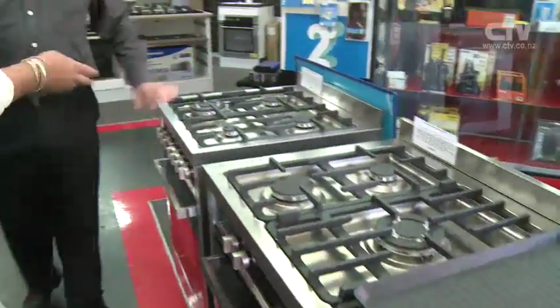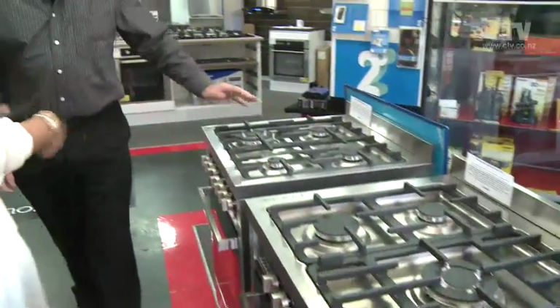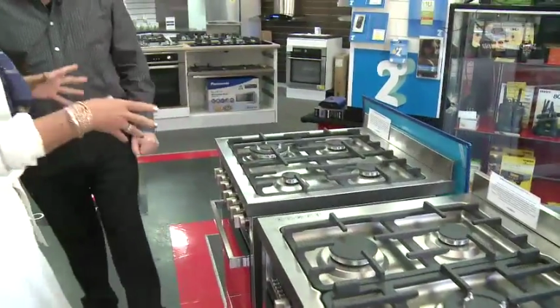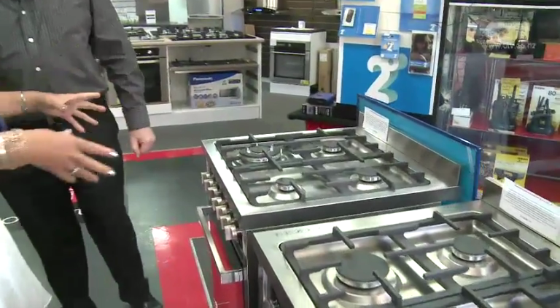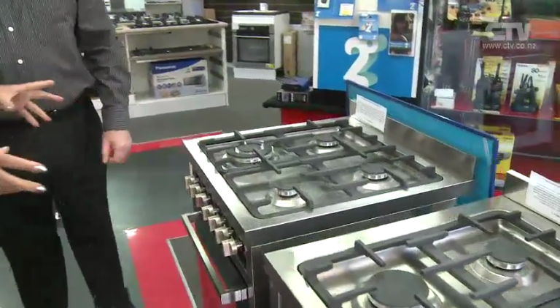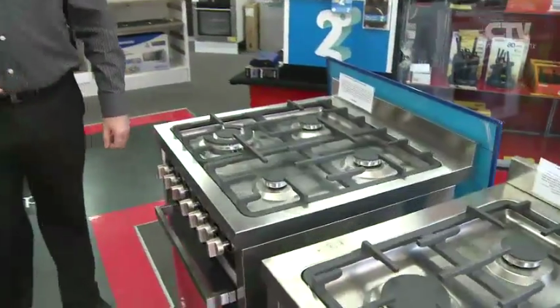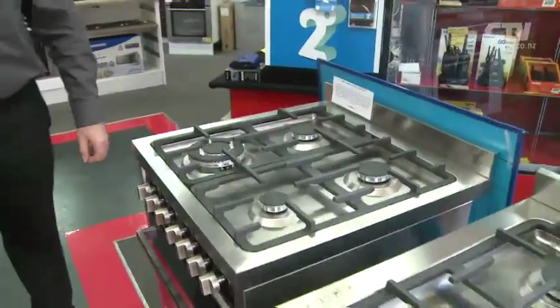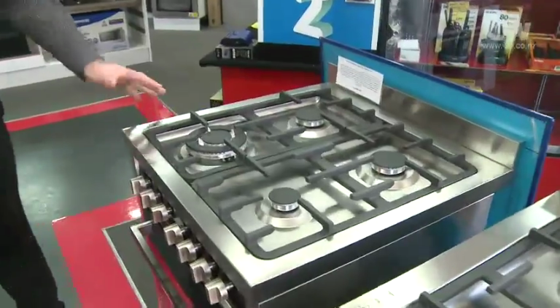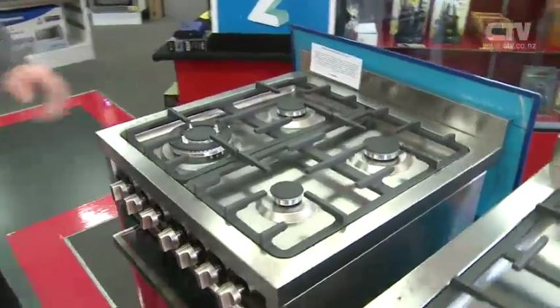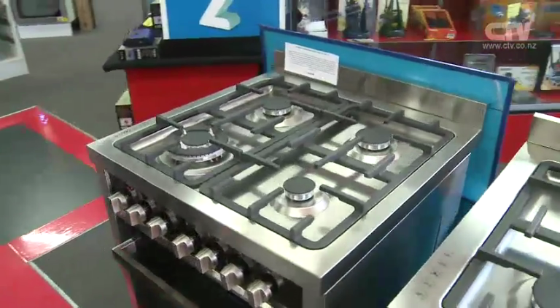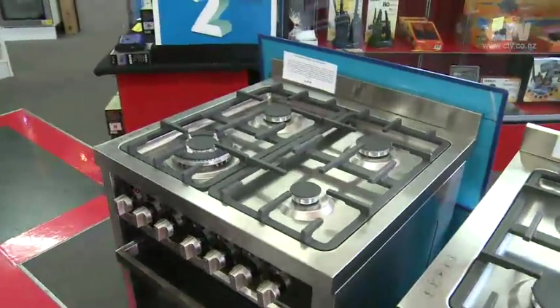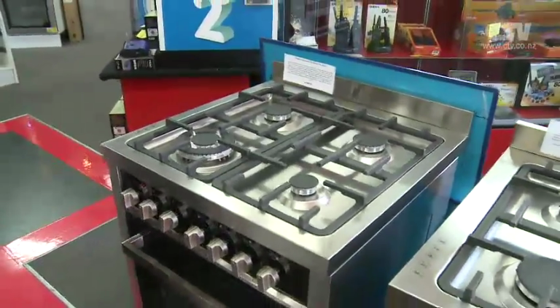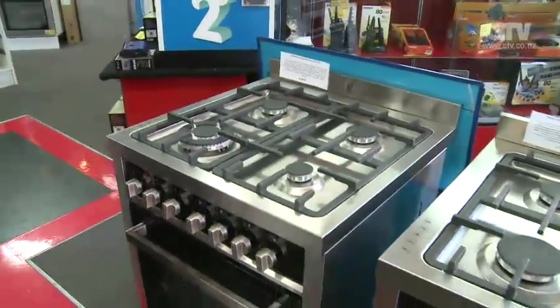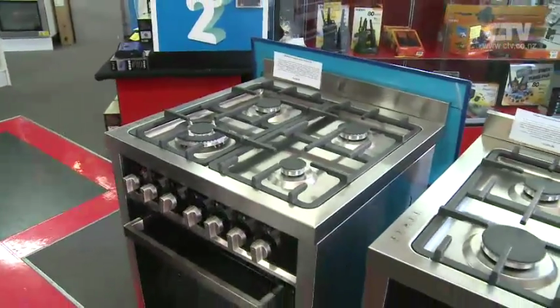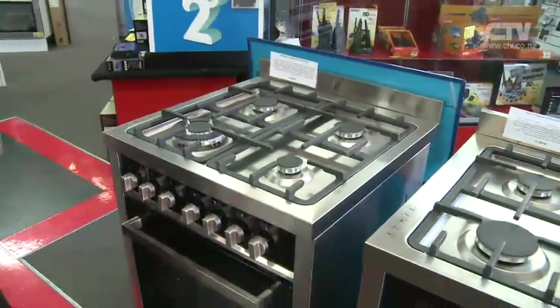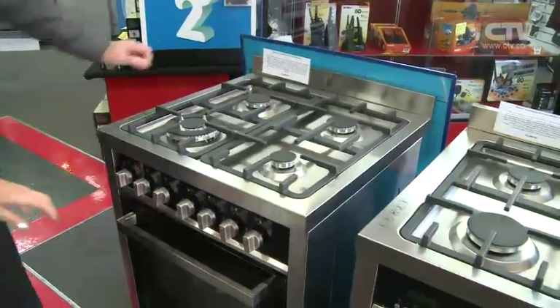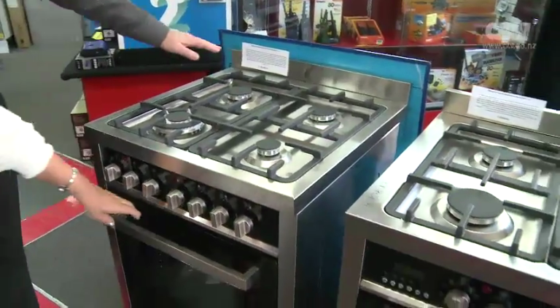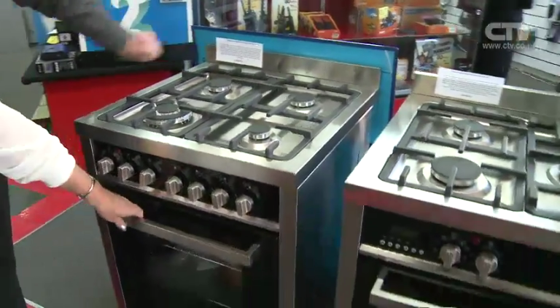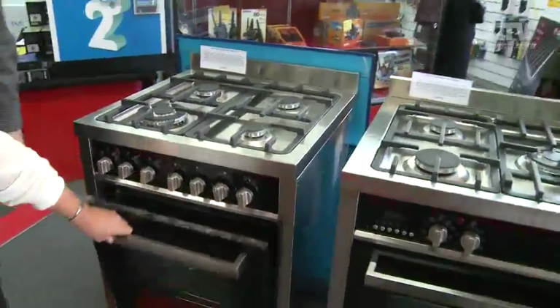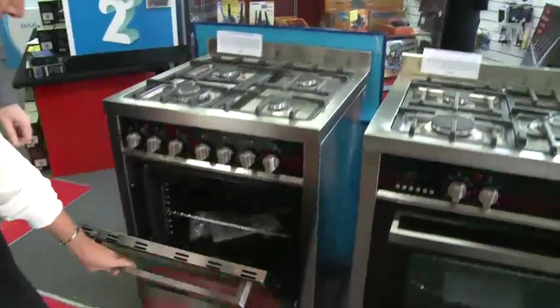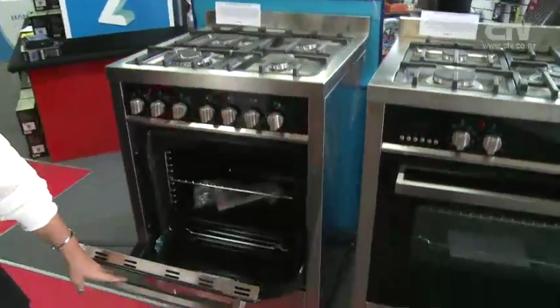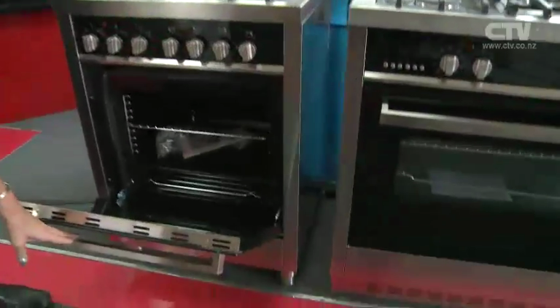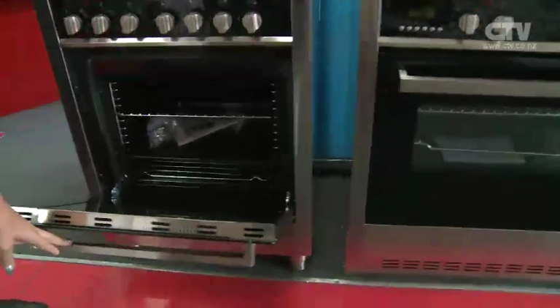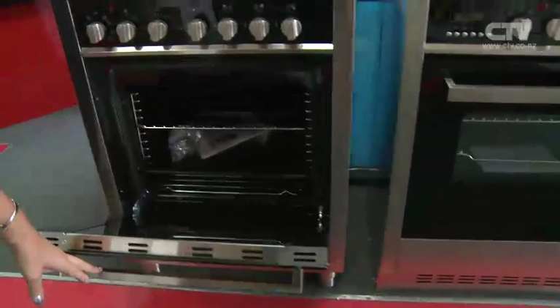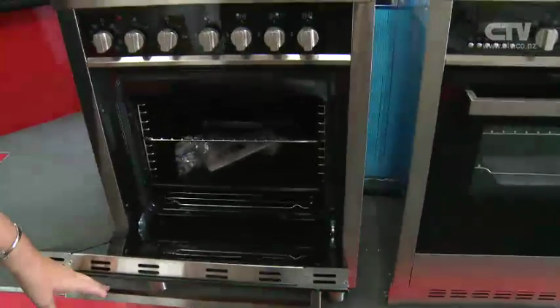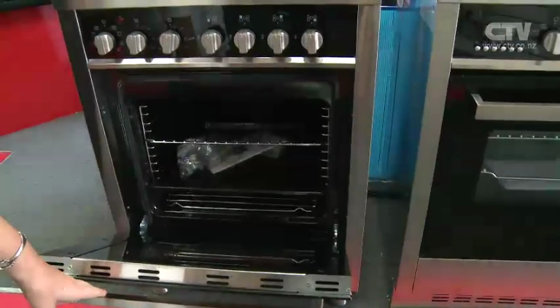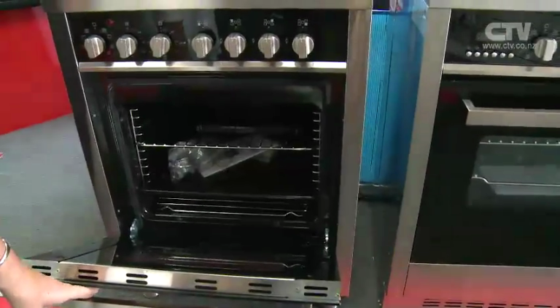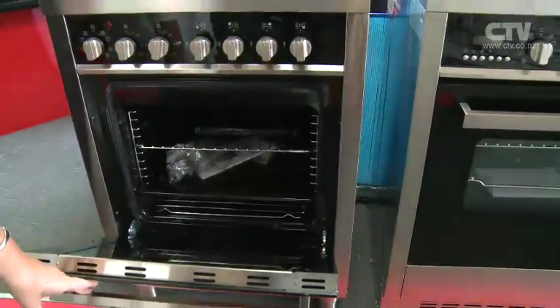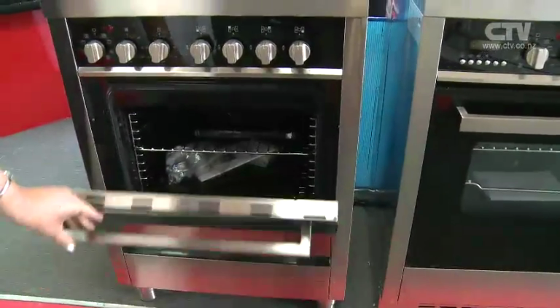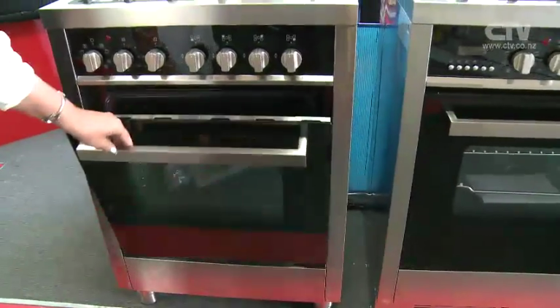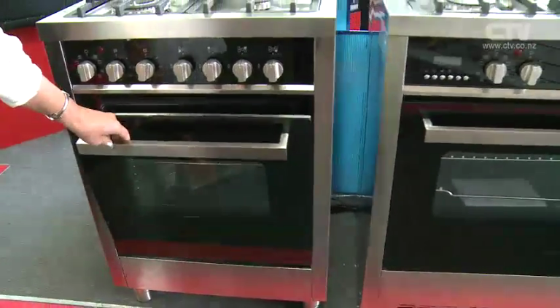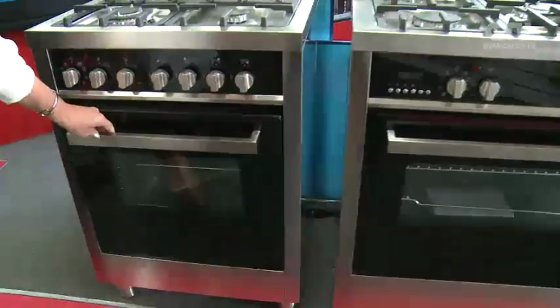And this is a nice little 600mm freestanding electric oven and gas hob again. Very, very similar. And it's just over $1,000 — $1,099. My God, that's good value. The quality is excellent. You can still get the same warranties.